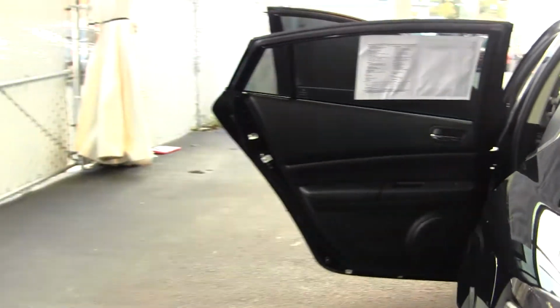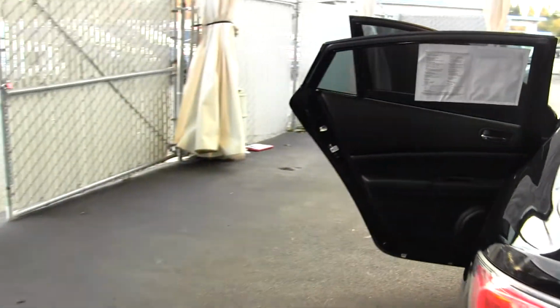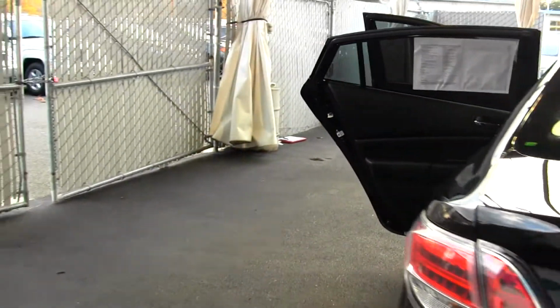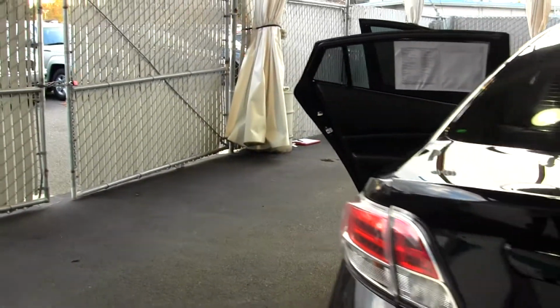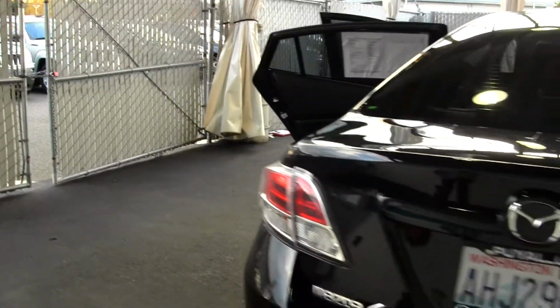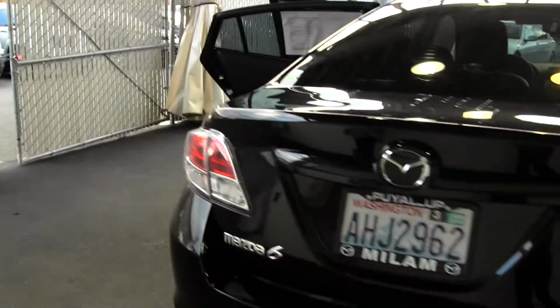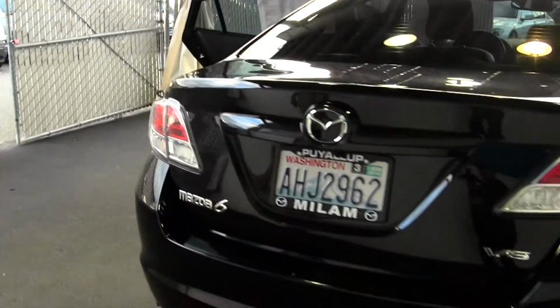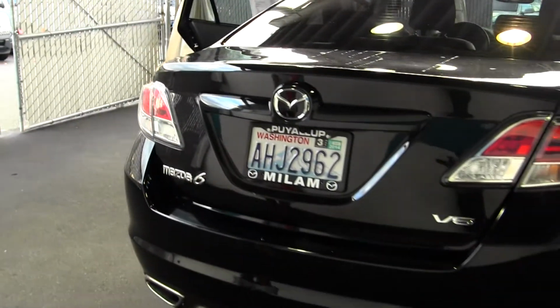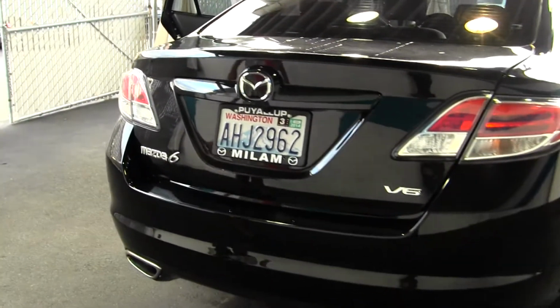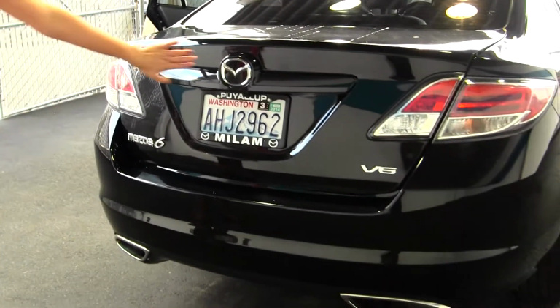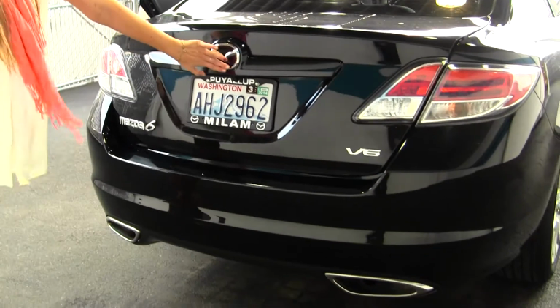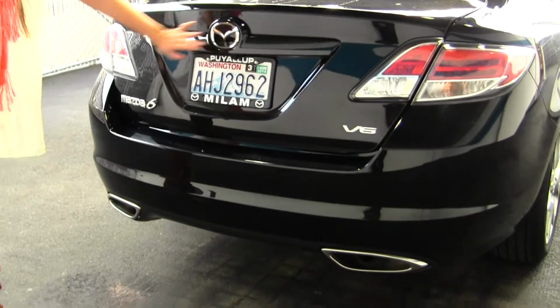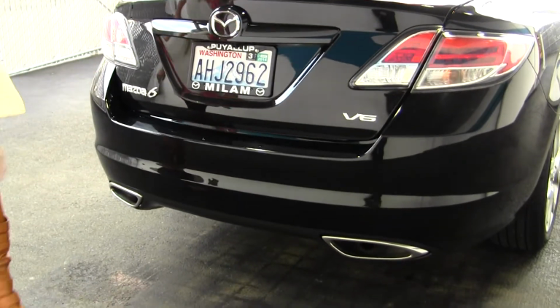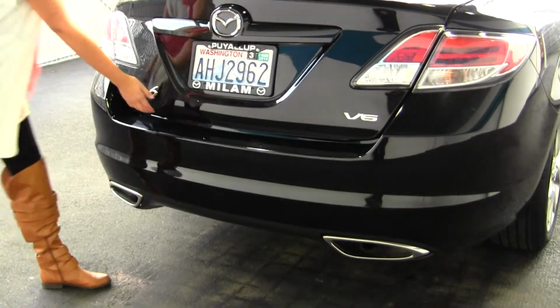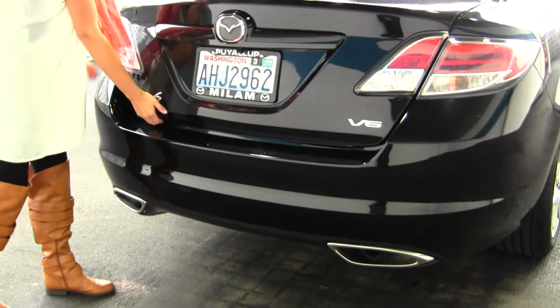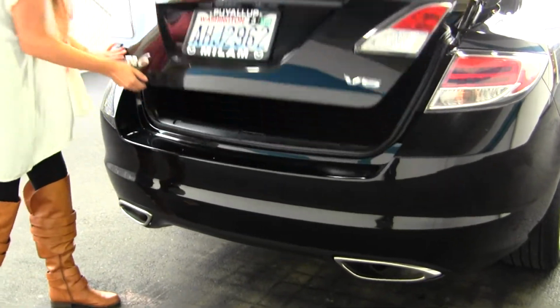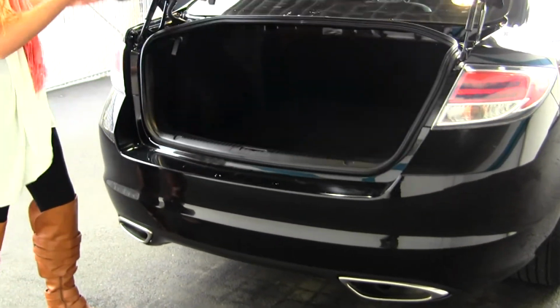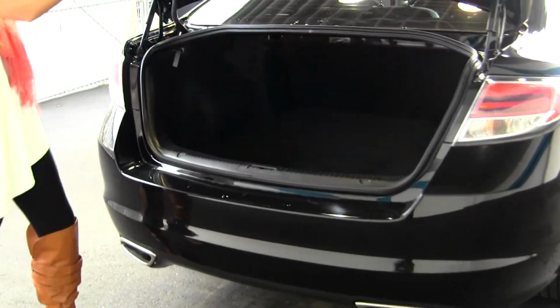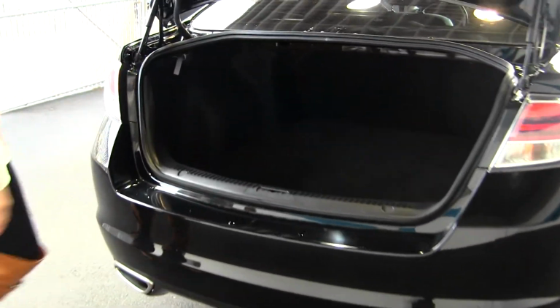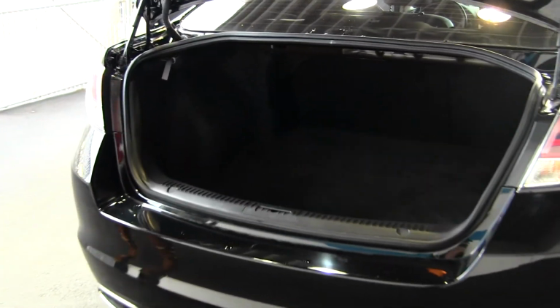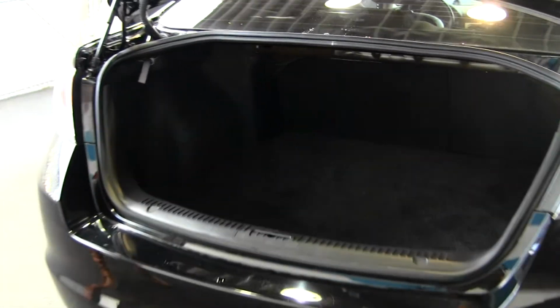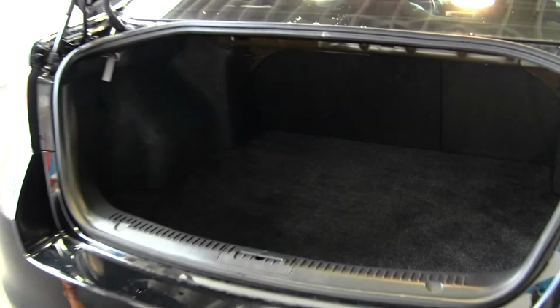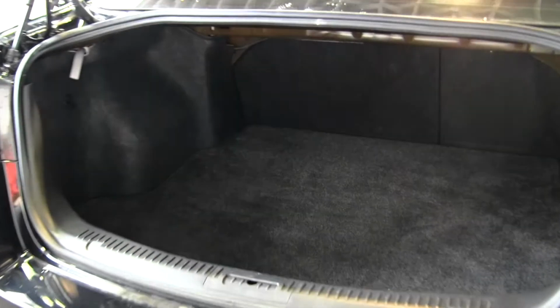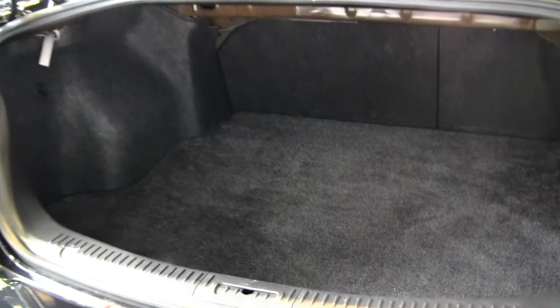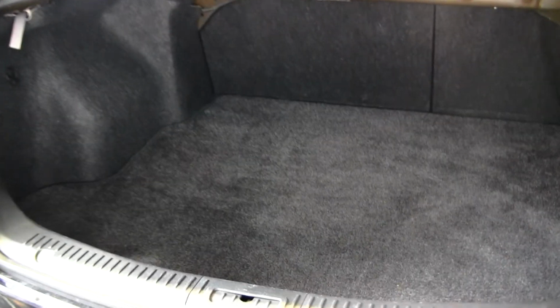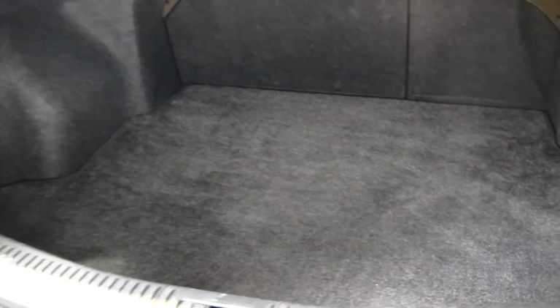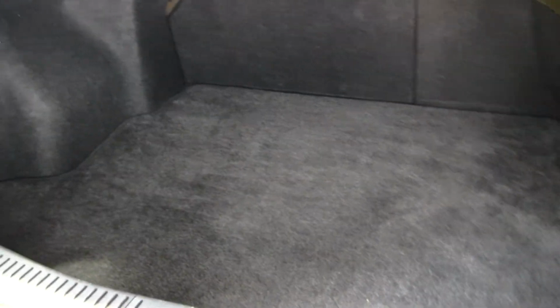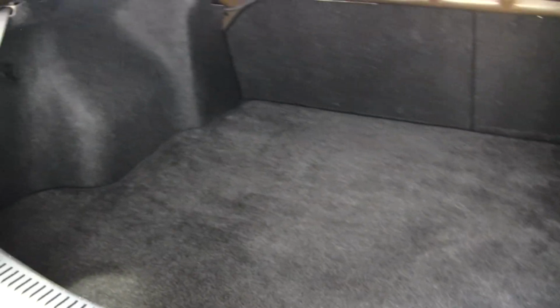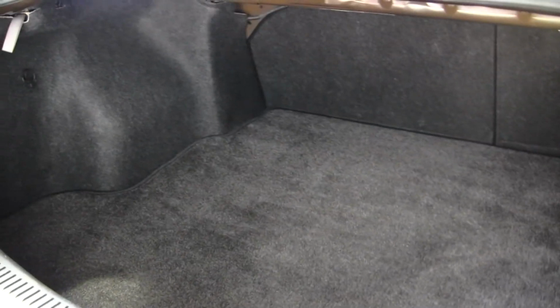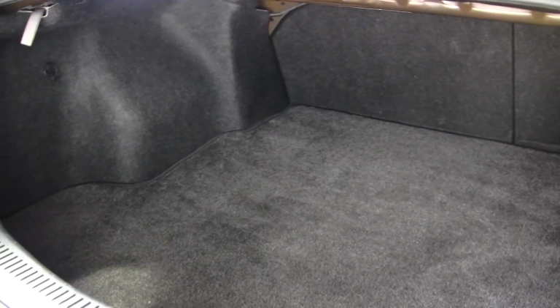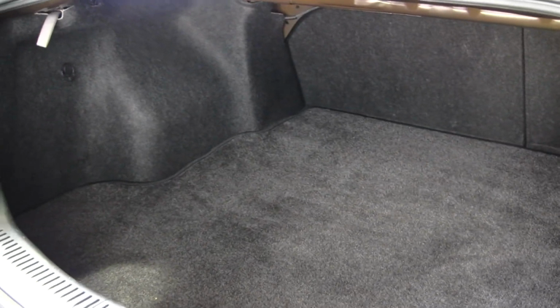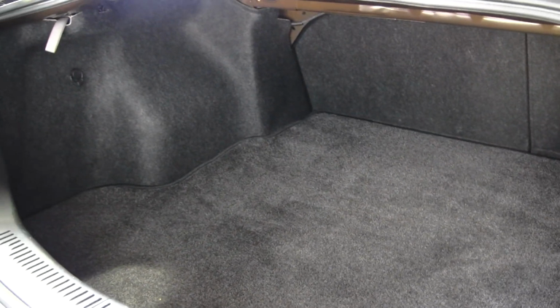It has LED tail lights, dual exhaust, and a backup camera. There's plenty of space in the cargo area, and it's very easy to fold the back seats down for more room if needed.